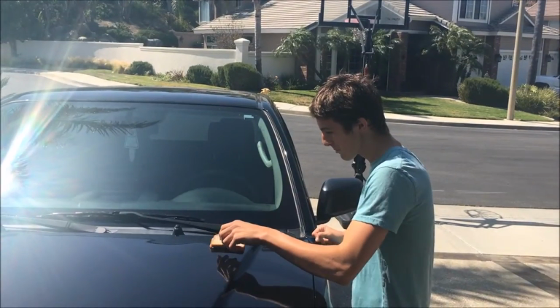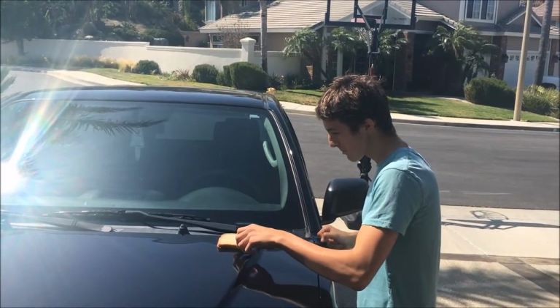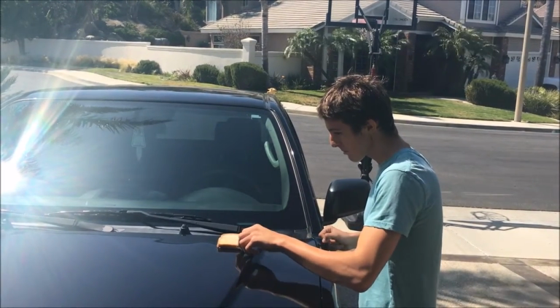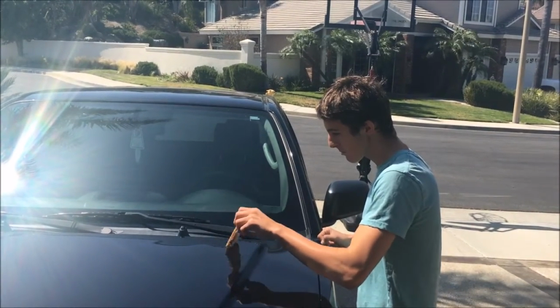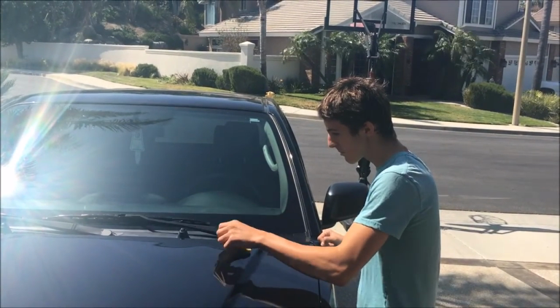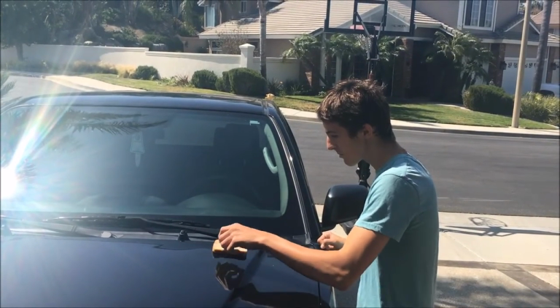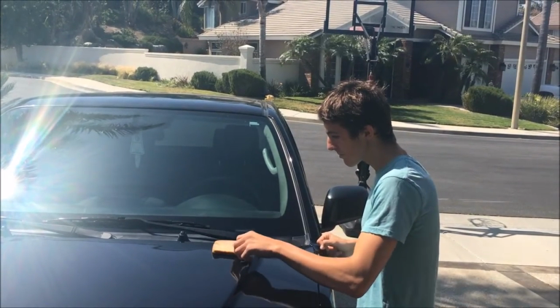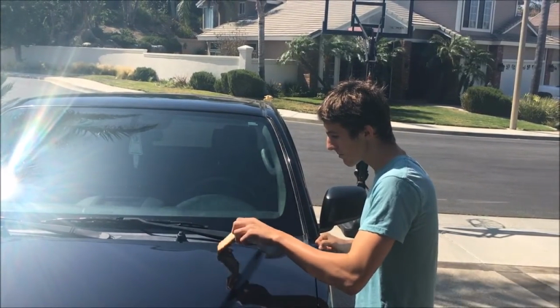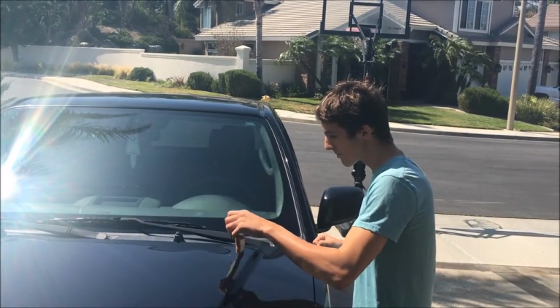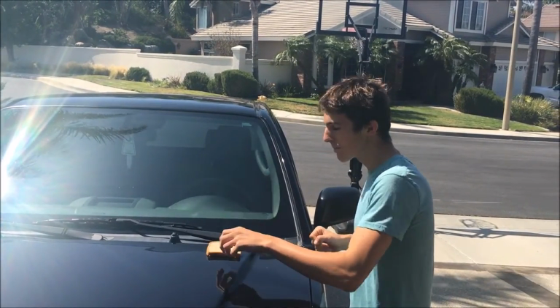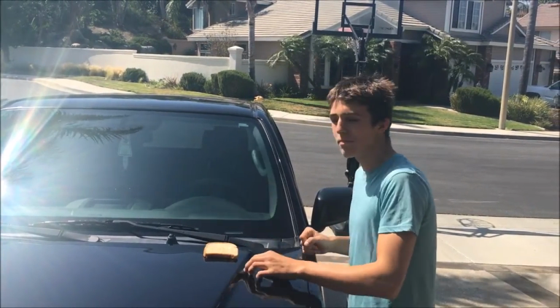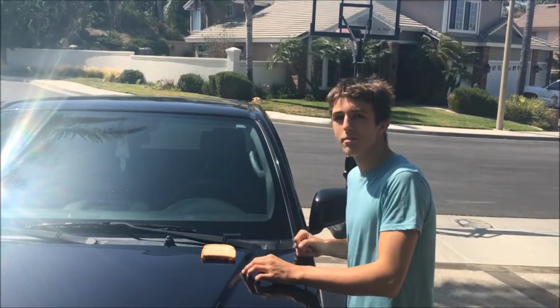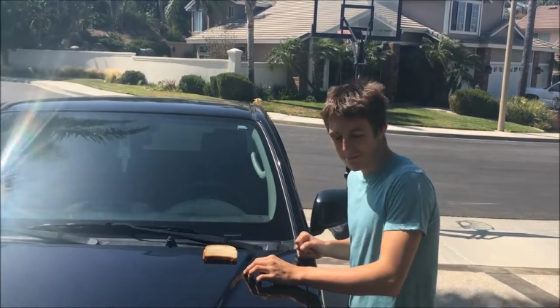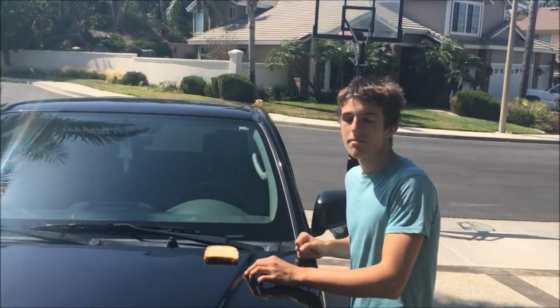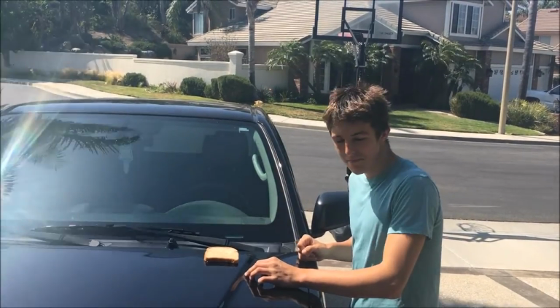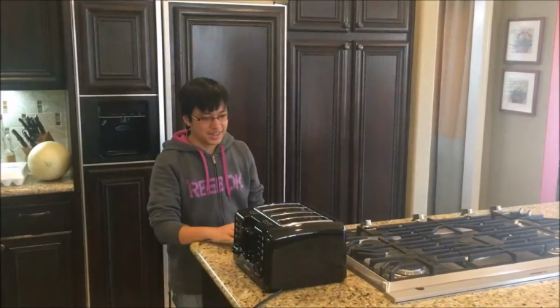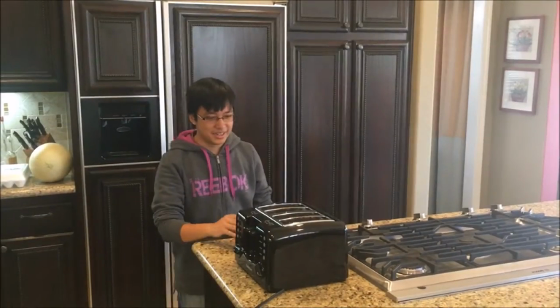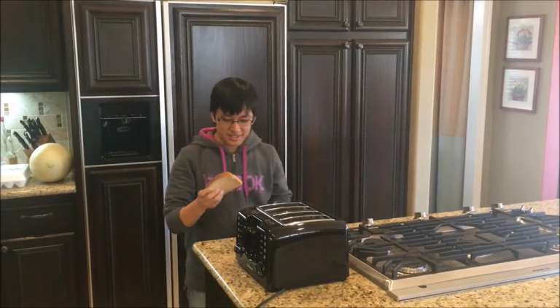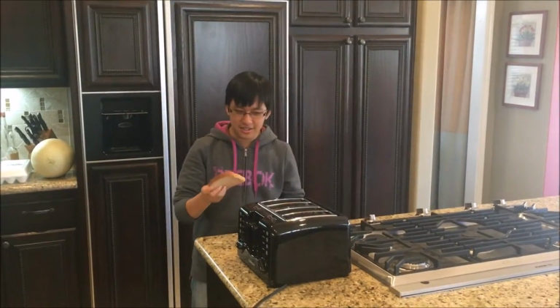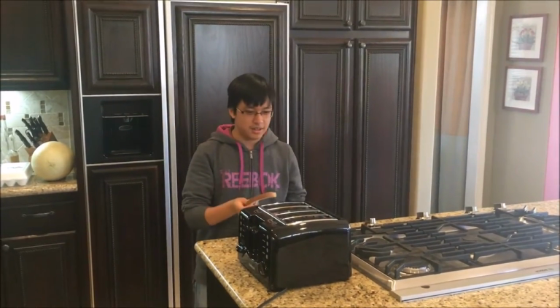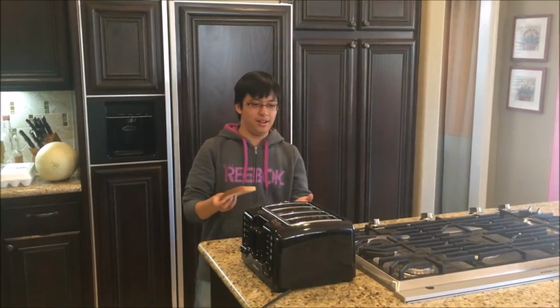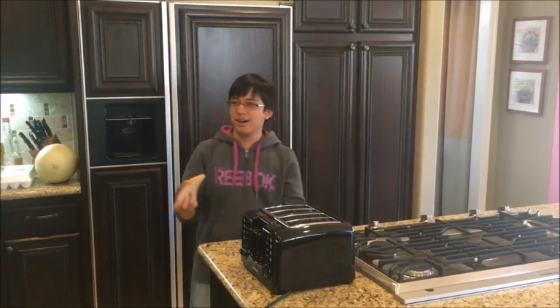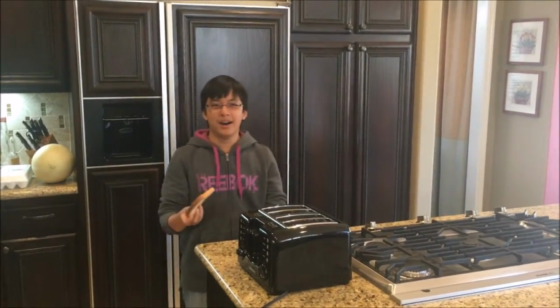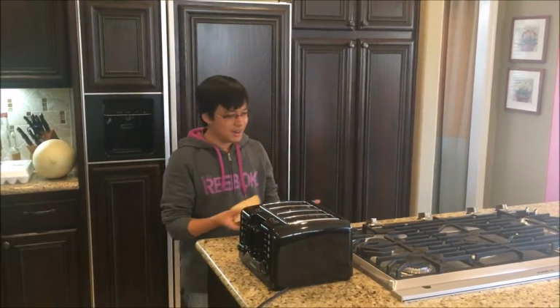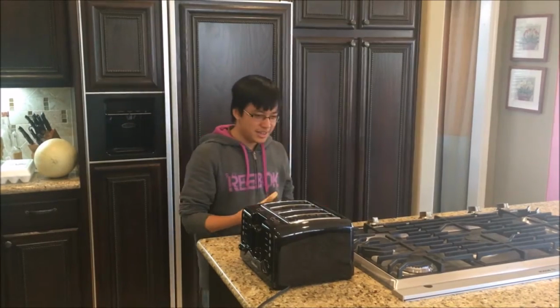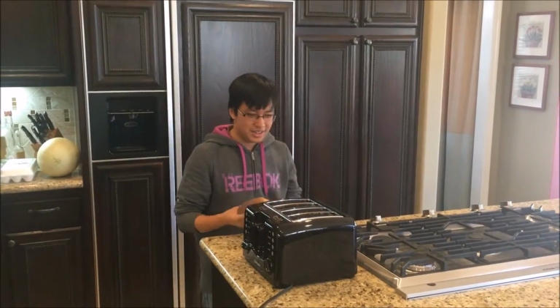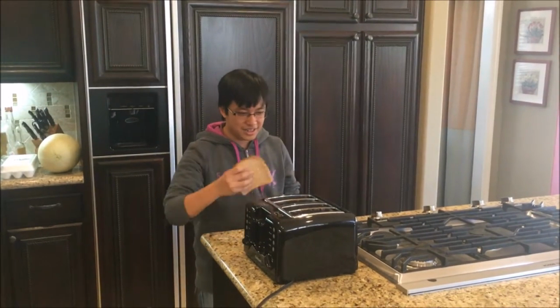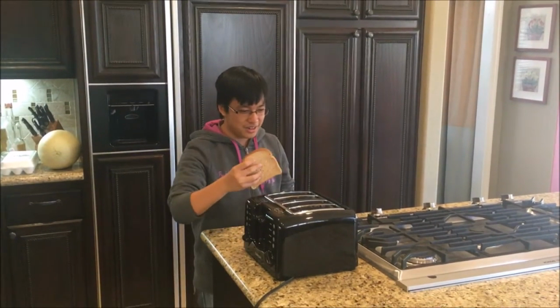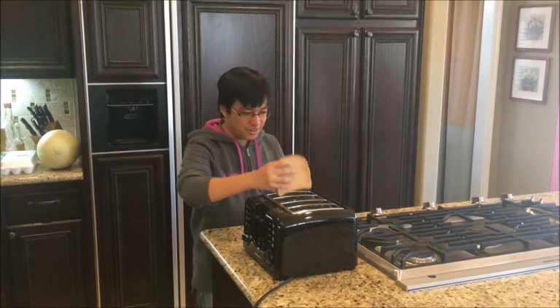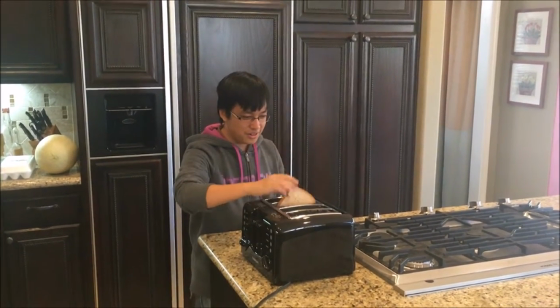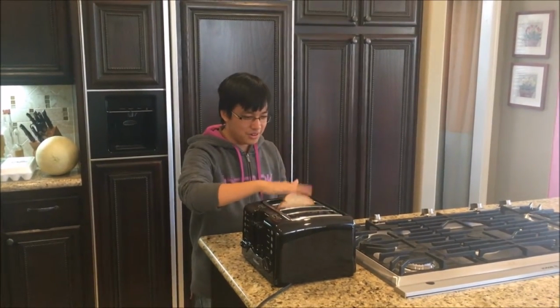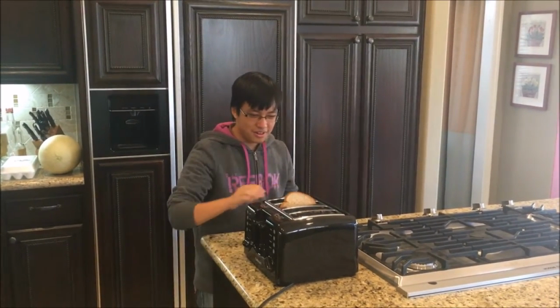Are you tired of your toast taking too long to cook out in the sun? With the new toaster, you can now bake your bread much faster. Simply put your bread in the slot and push down on the lever.